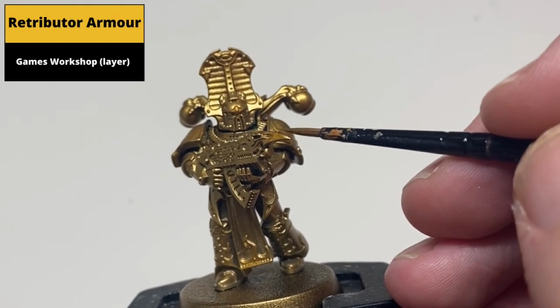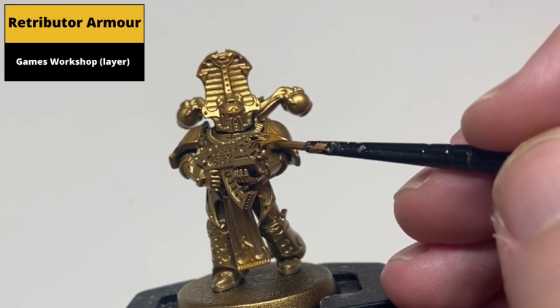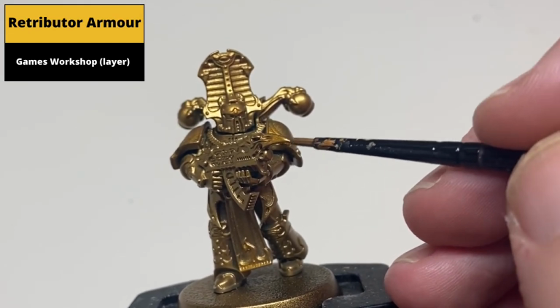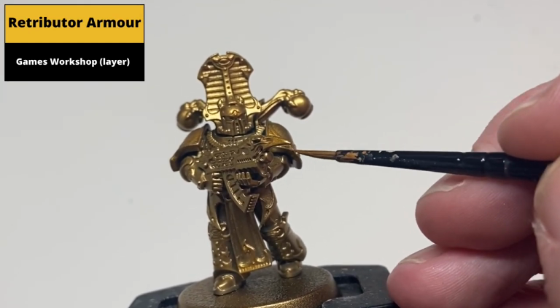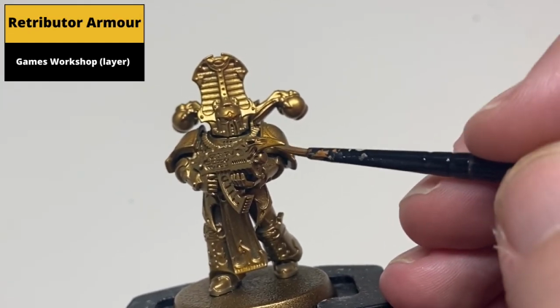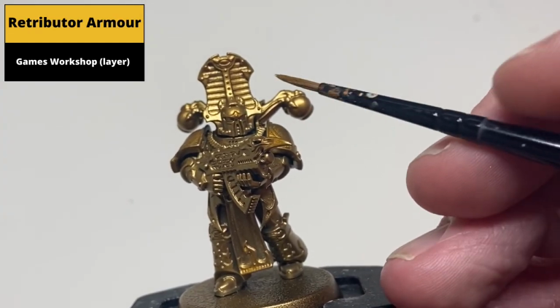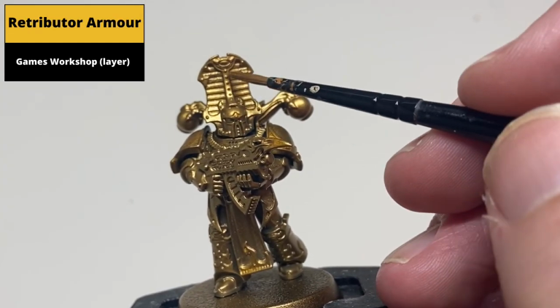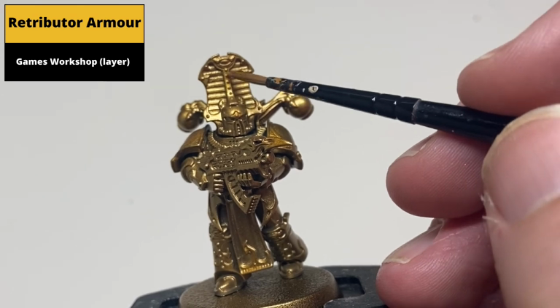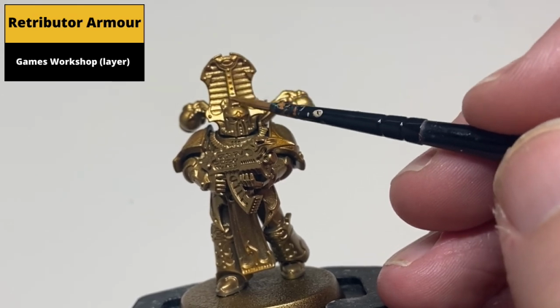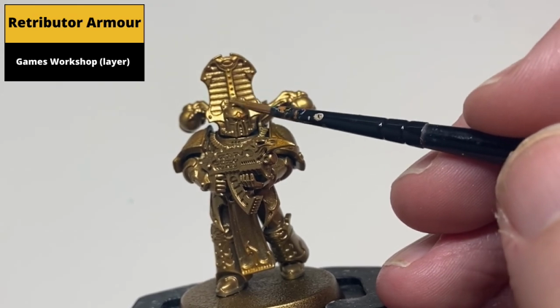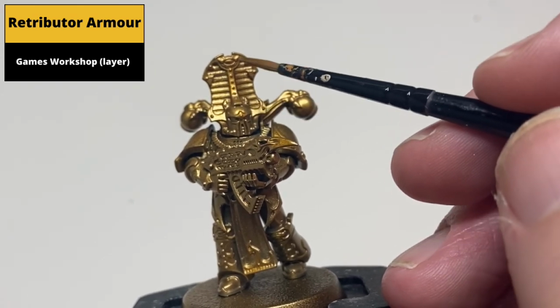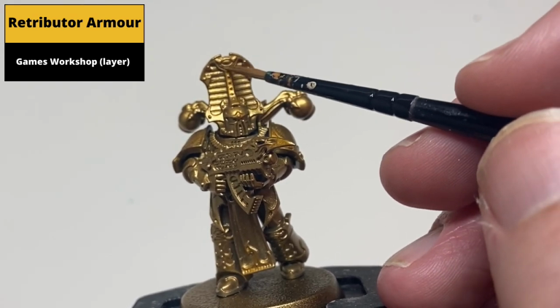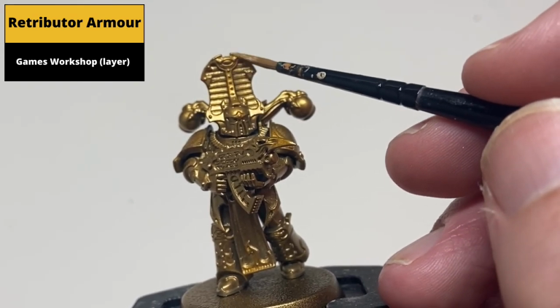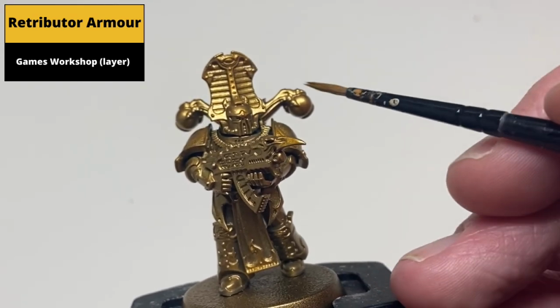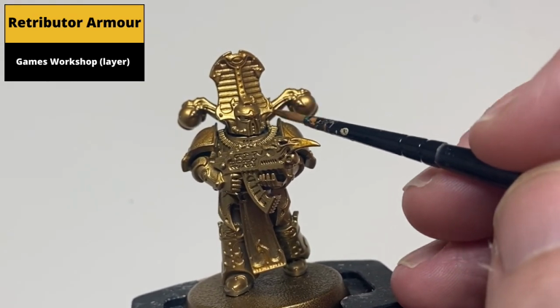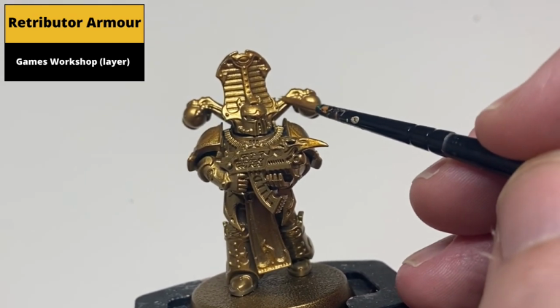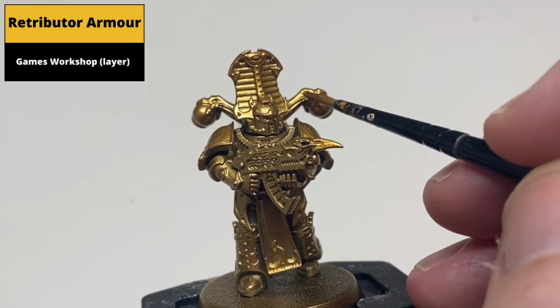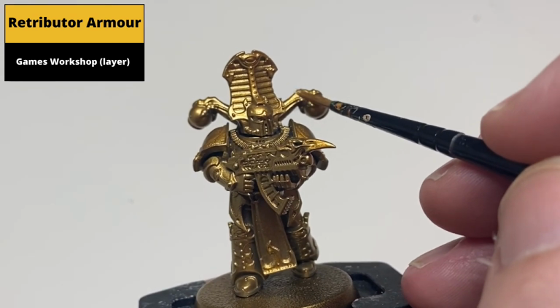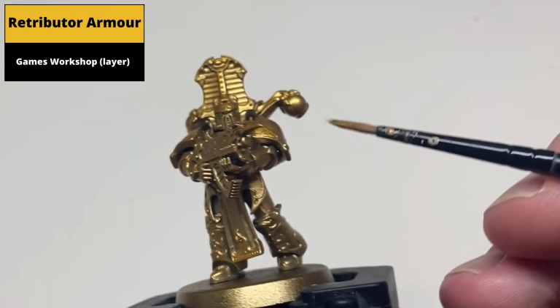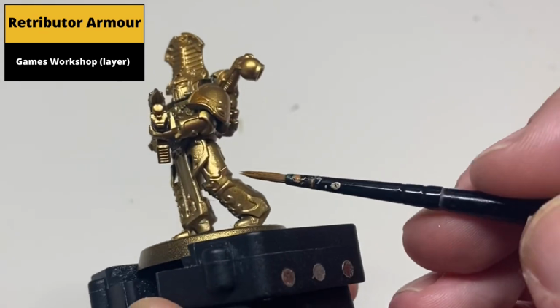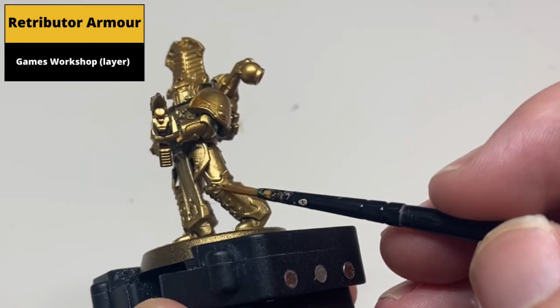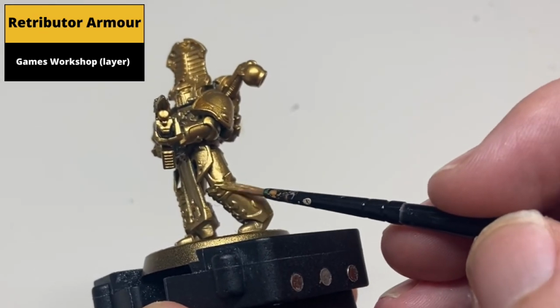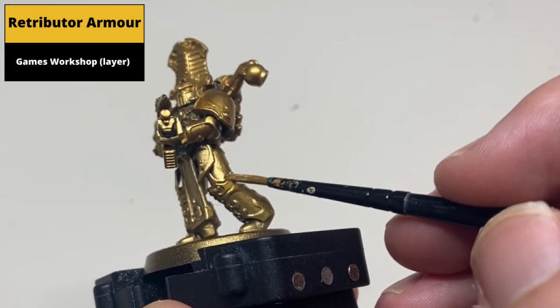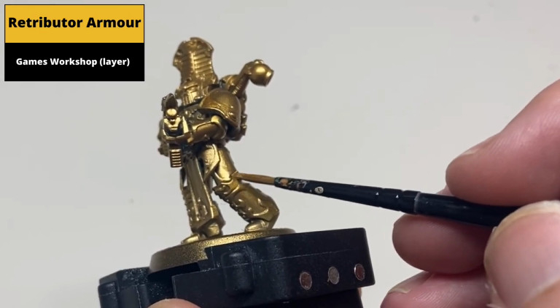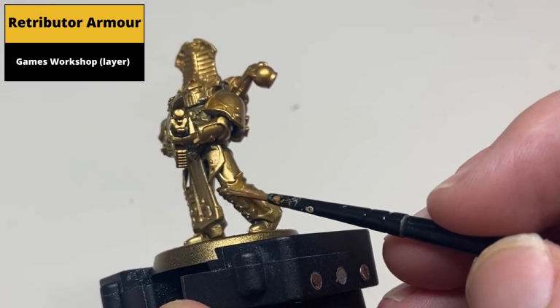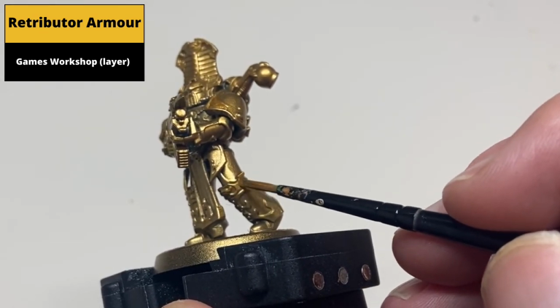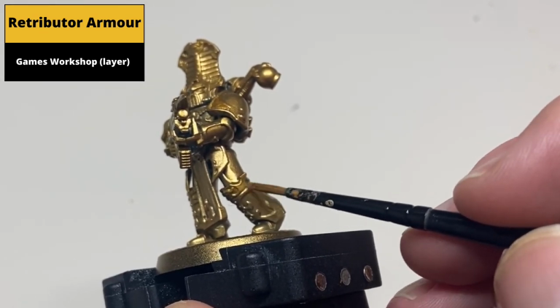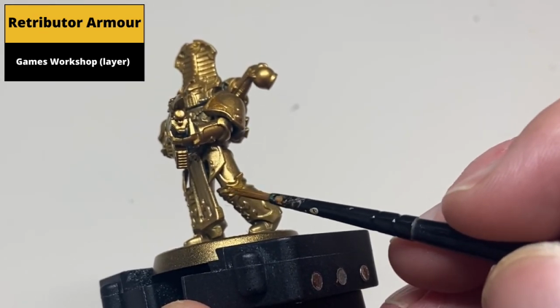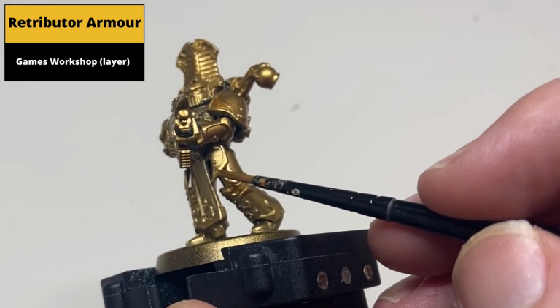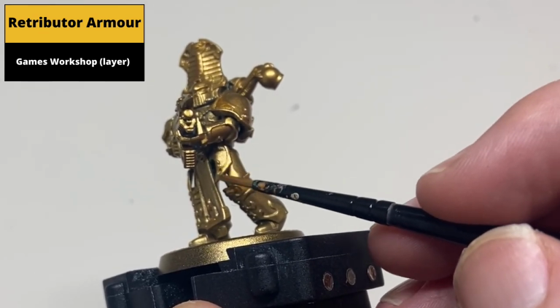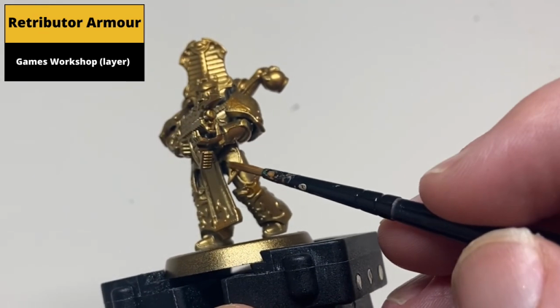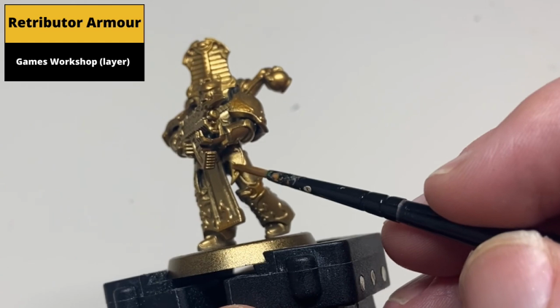Starting with the base coat of Retributor Armor spray, cover all the gold areas. Then add another layer of Retributor Armor from the pot — the spray is quite a faint color and even though it gives a good starting point, it probably needs this extra layer.